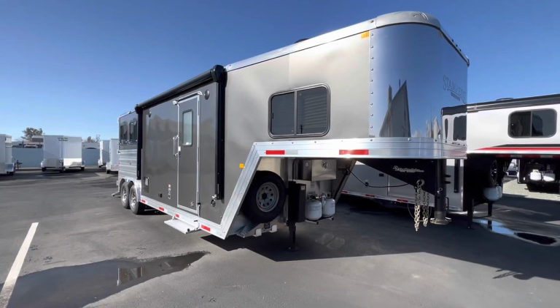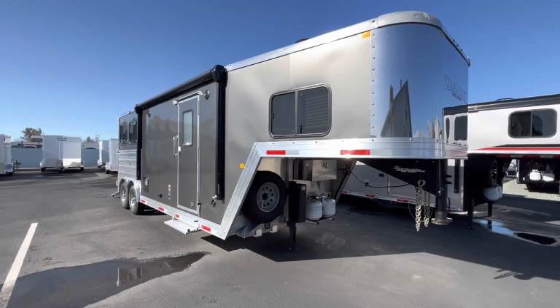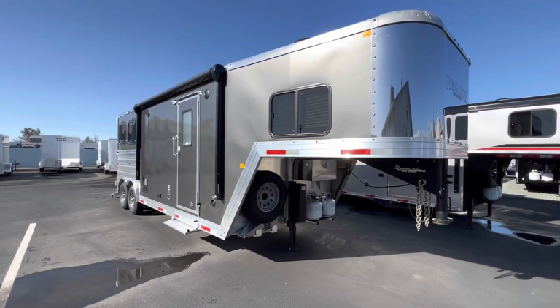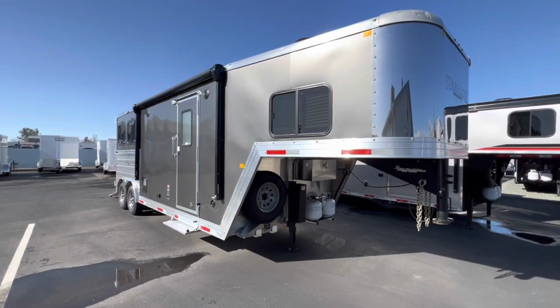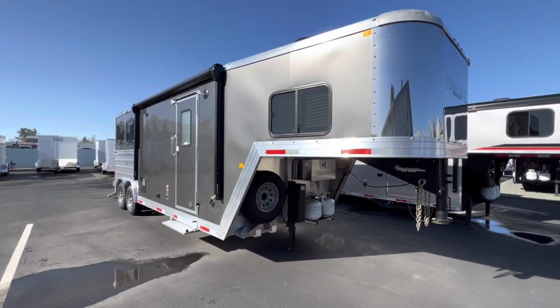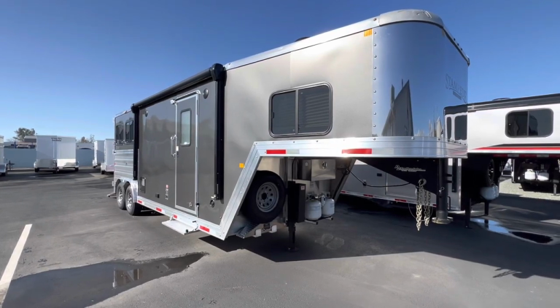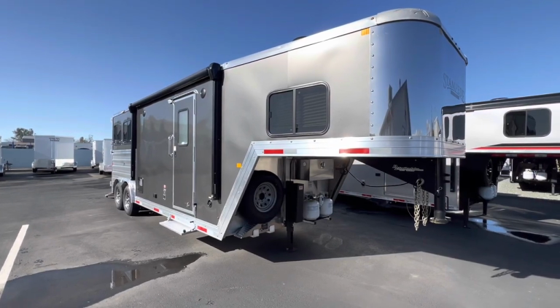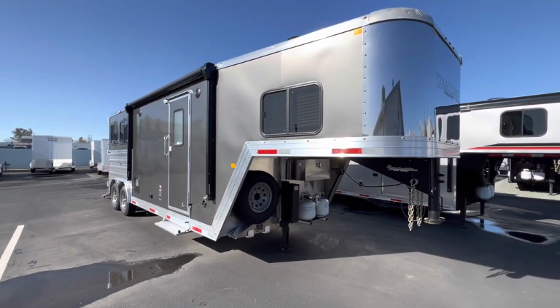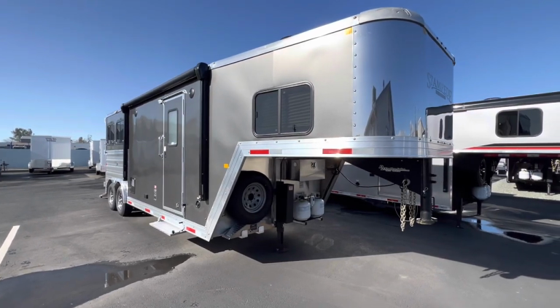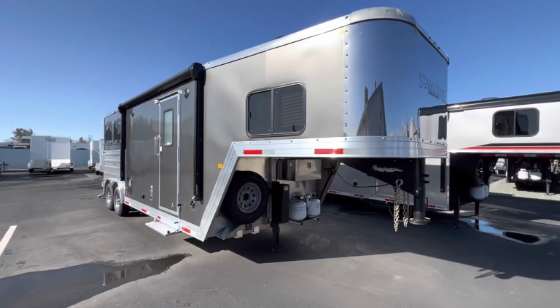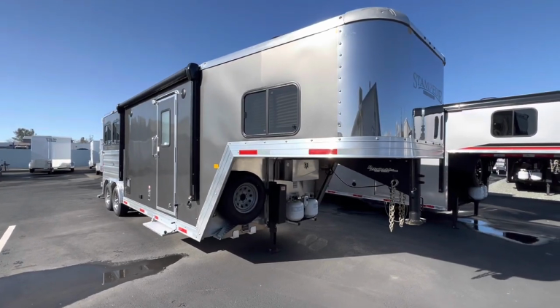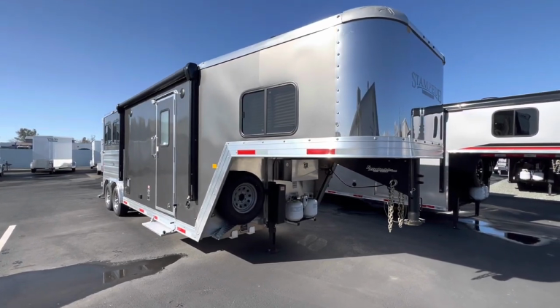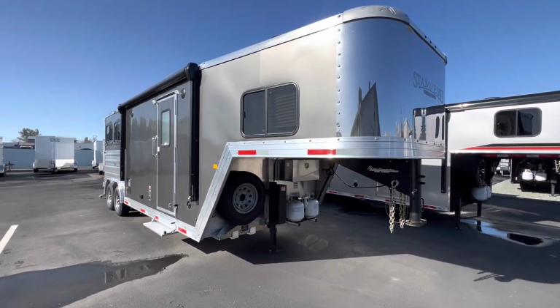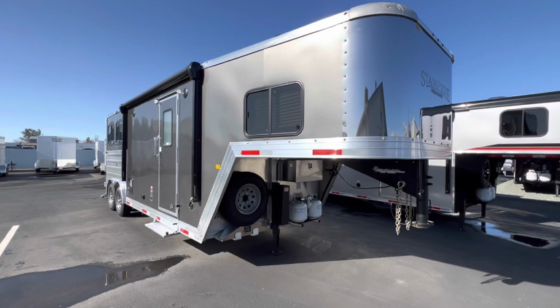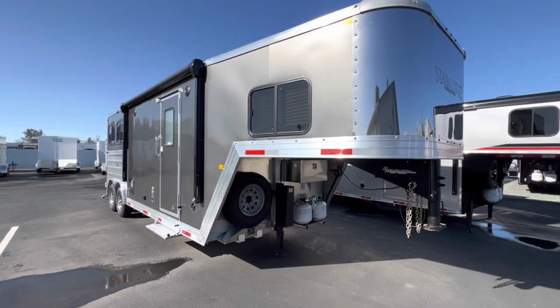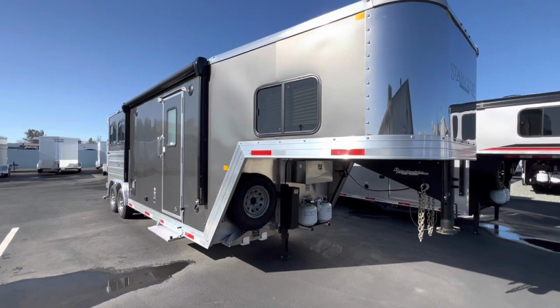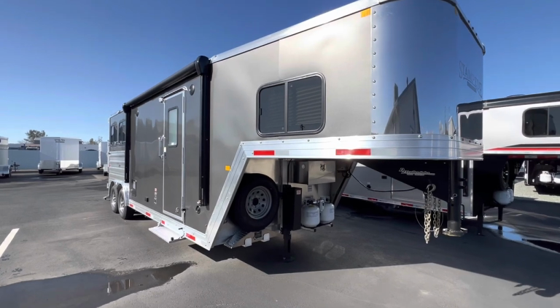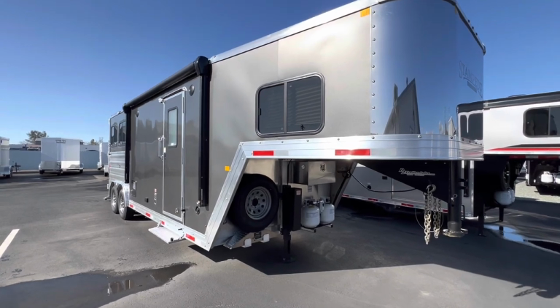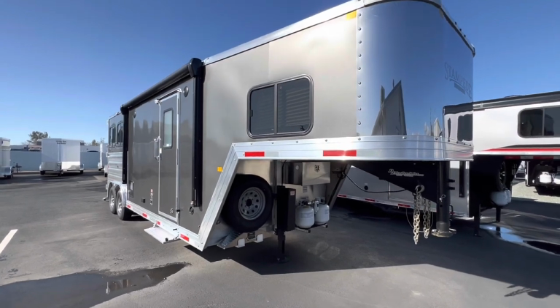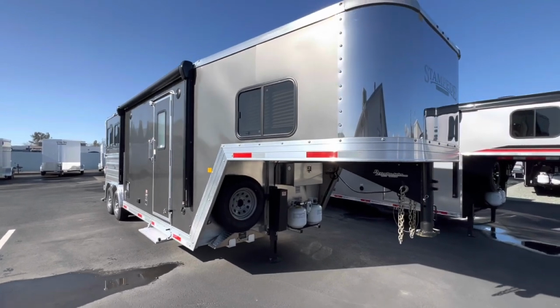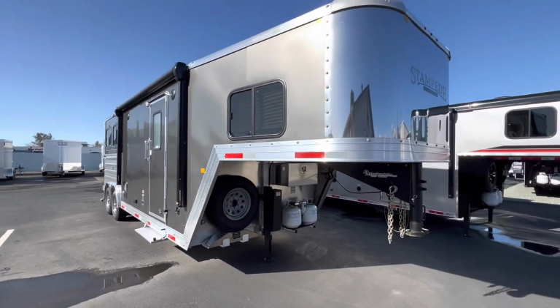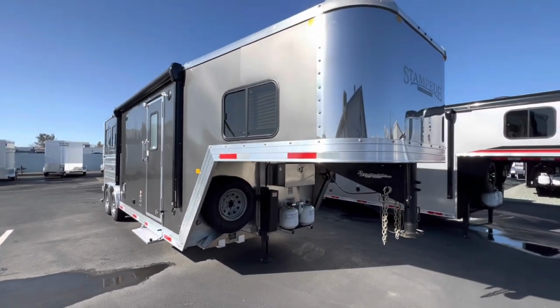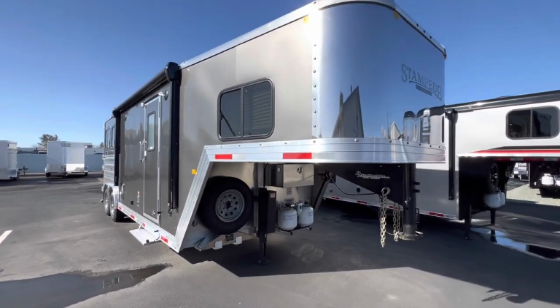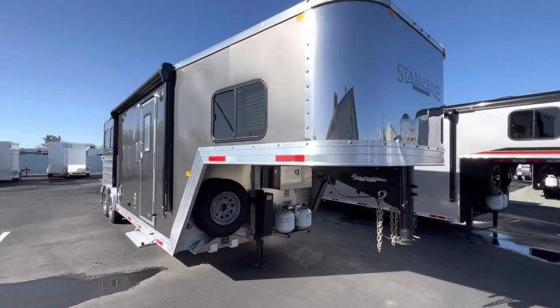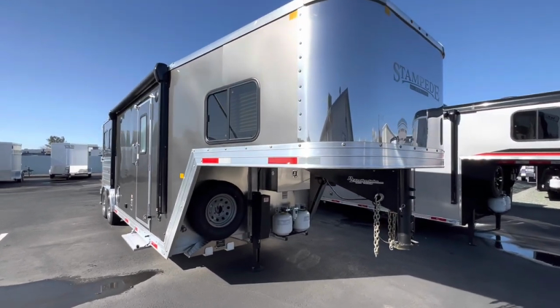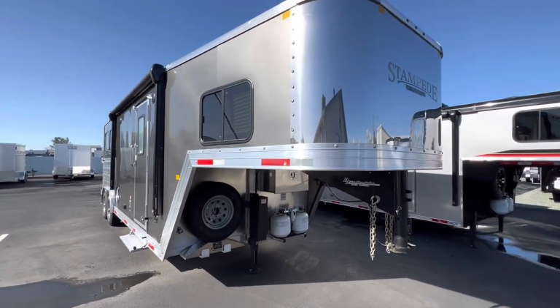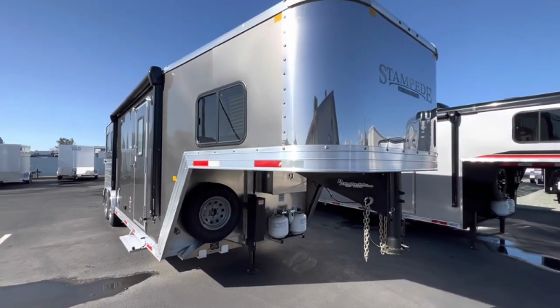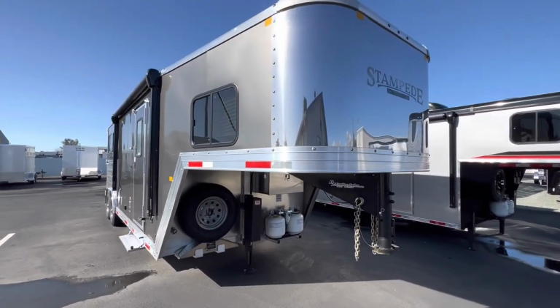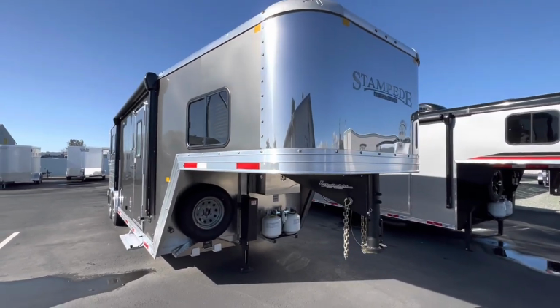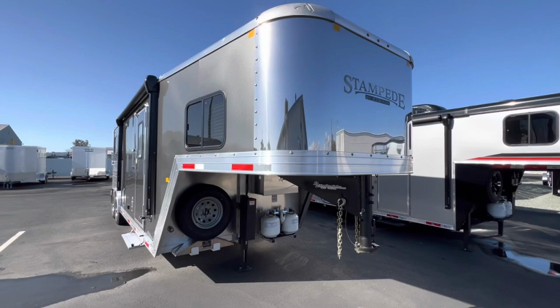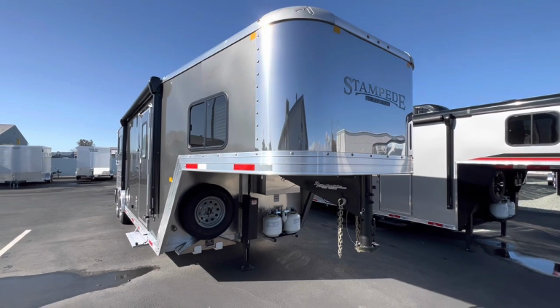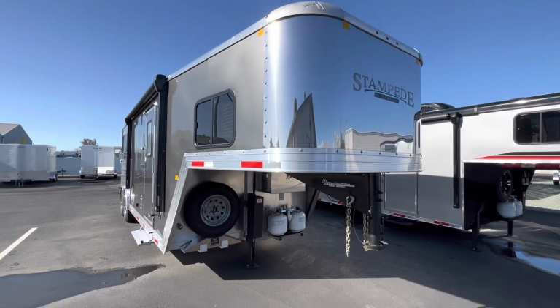Welcome everyone to D2 Triticell's videos, my name is Ryan. I'm going to walk you through this 8208 Stampede, made by Merhow.